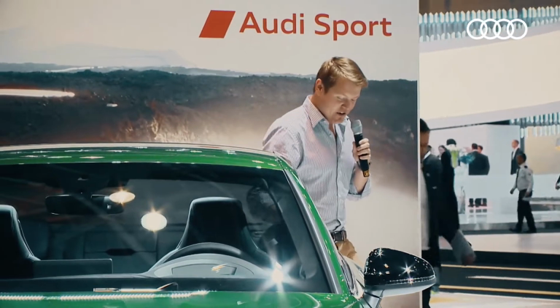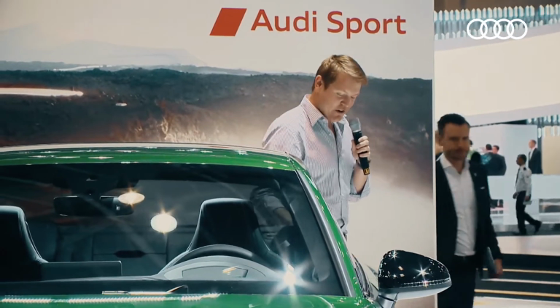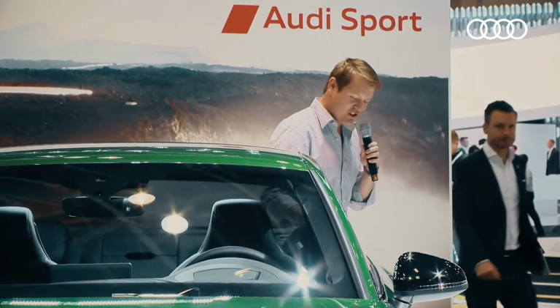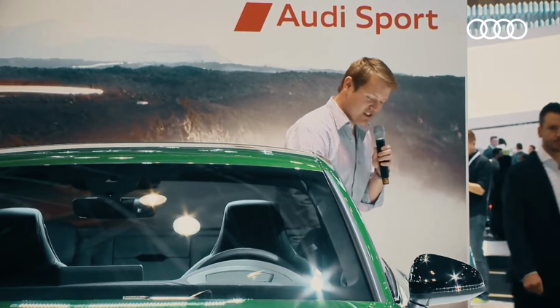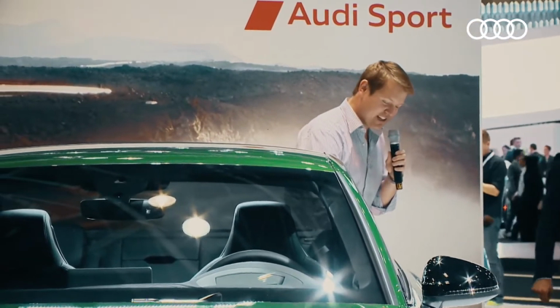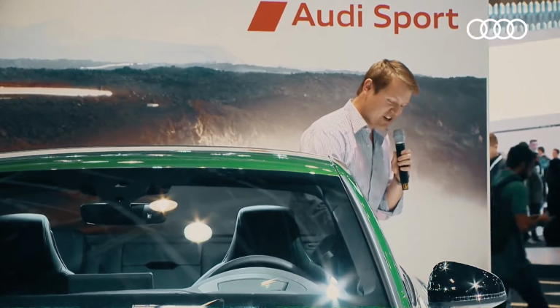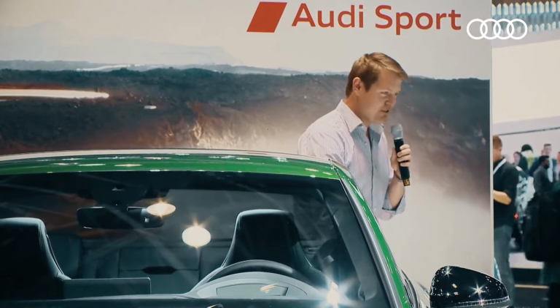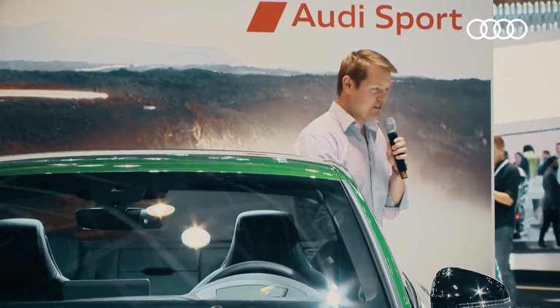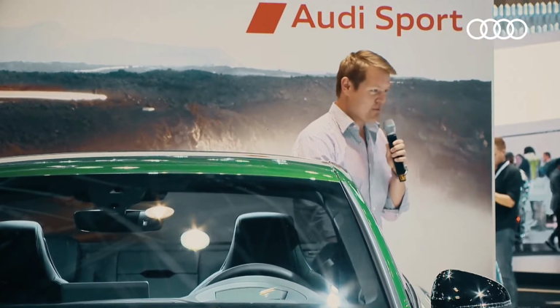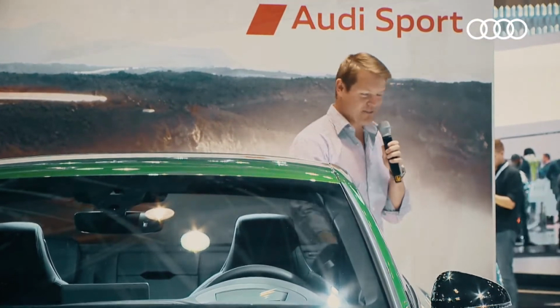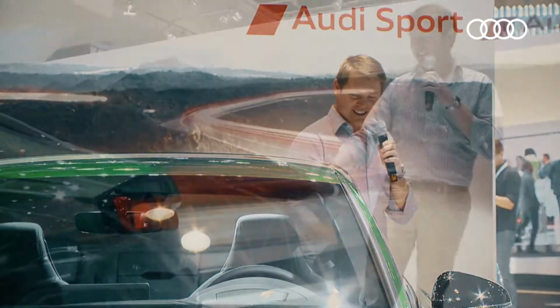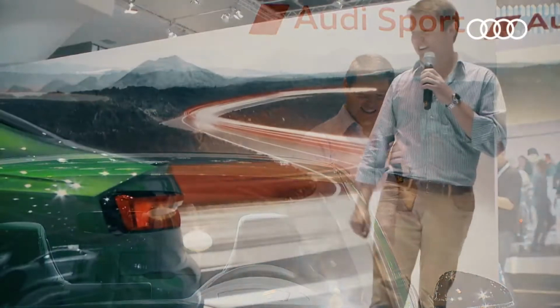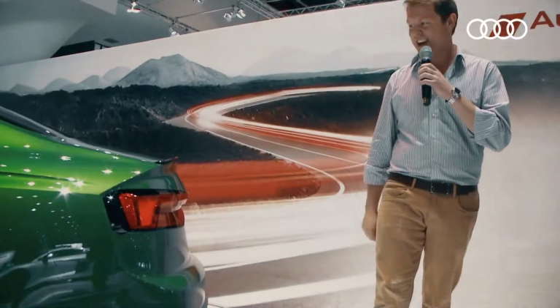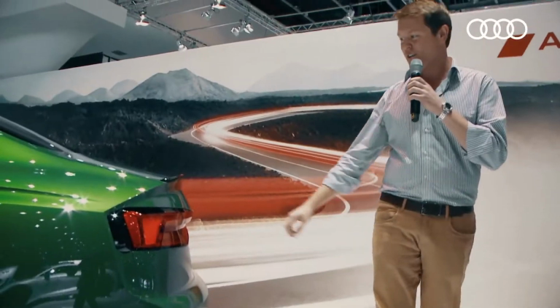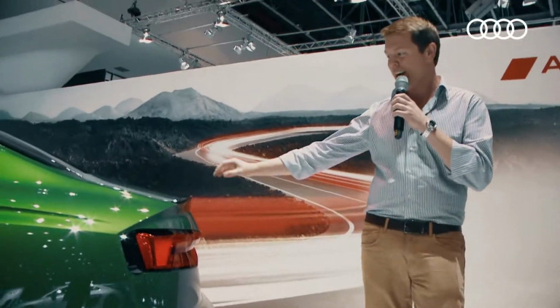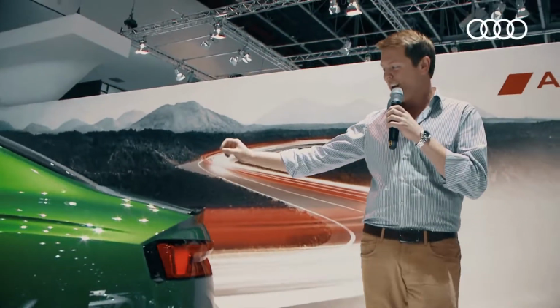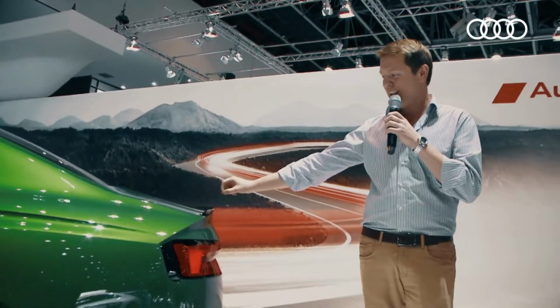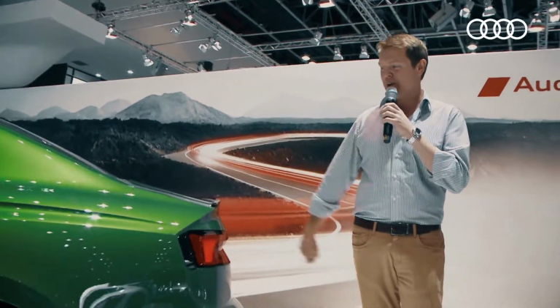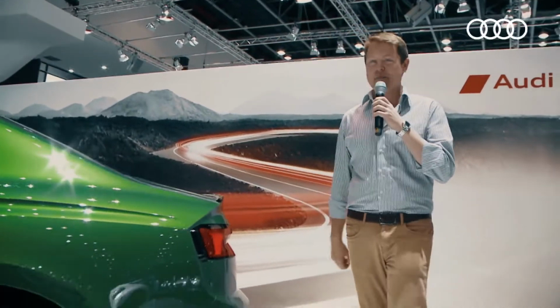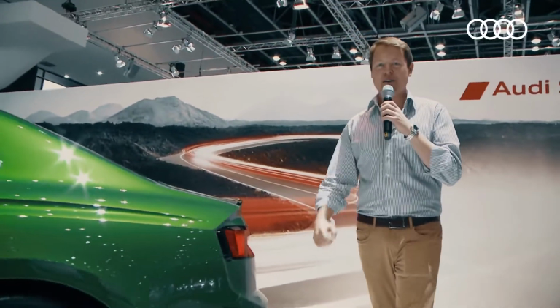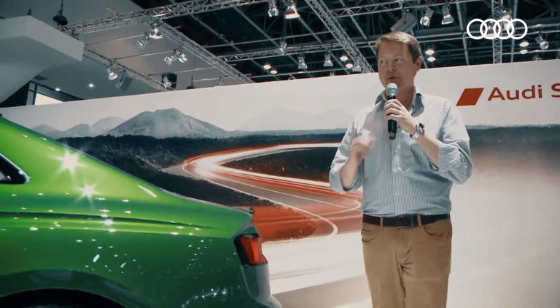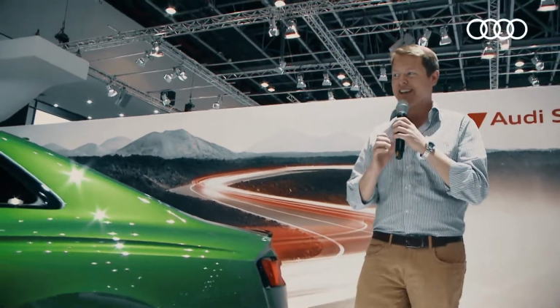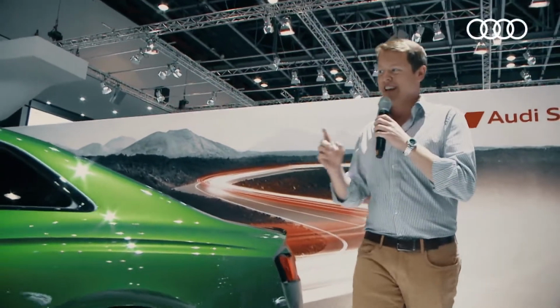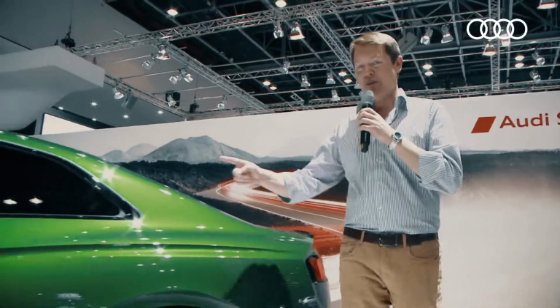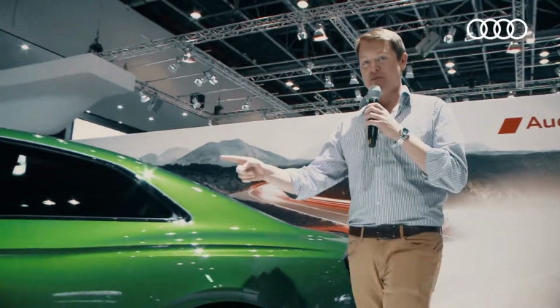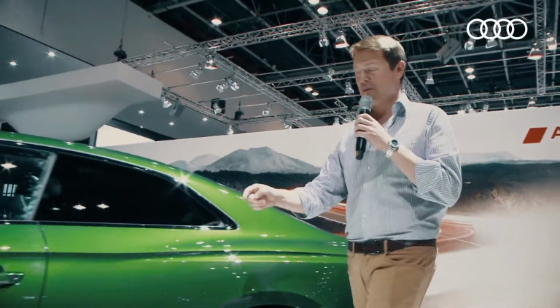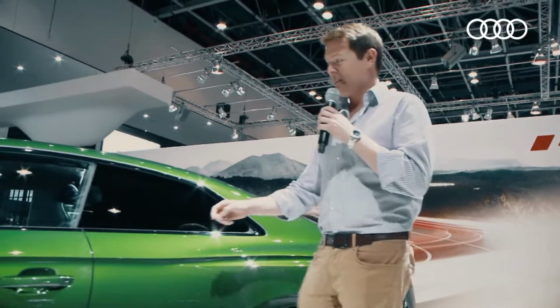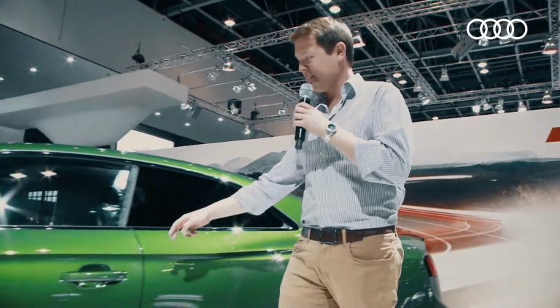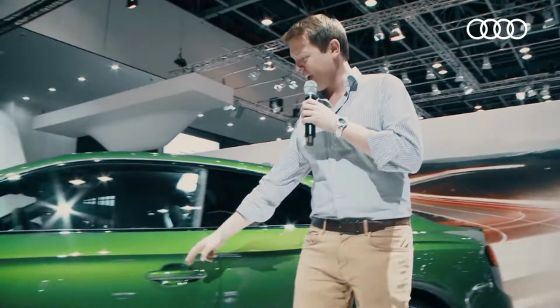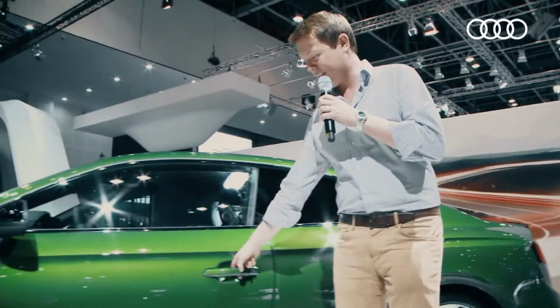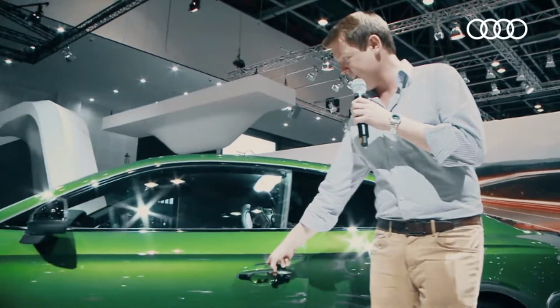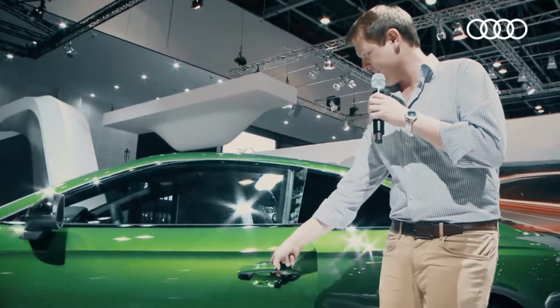It's got quattro all-wheel drive, and coming back to the rear, you've got those traditional large oval exhaust pipes looking great down there as well, and a lip spoiler up here on the boot lid.